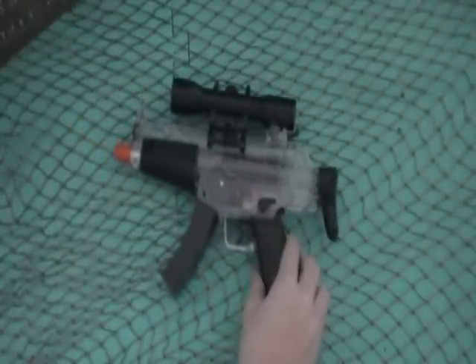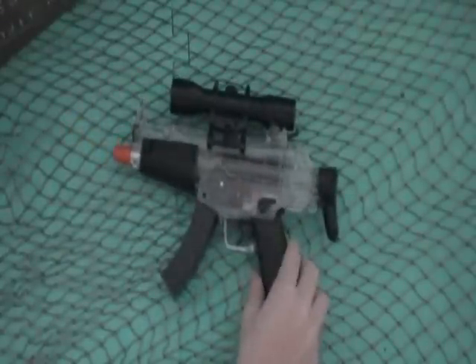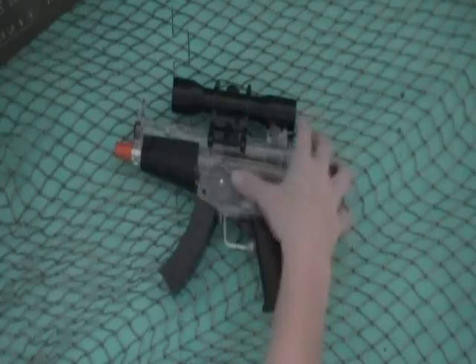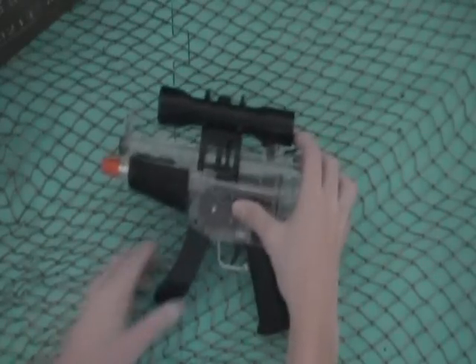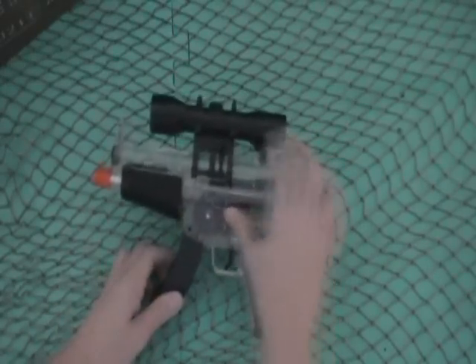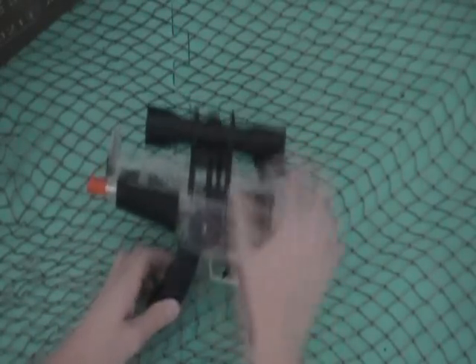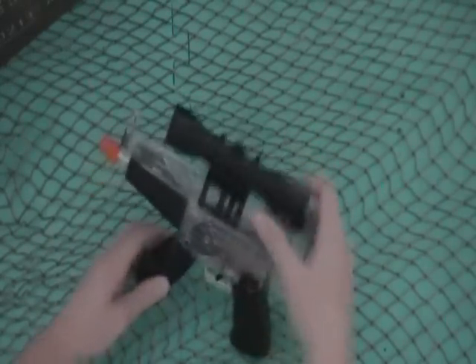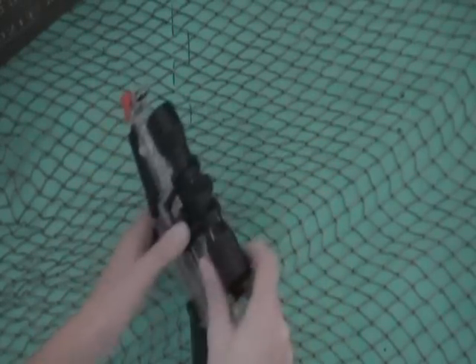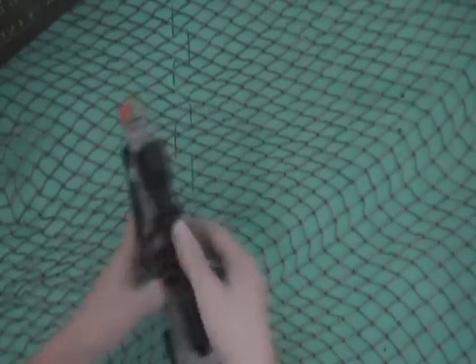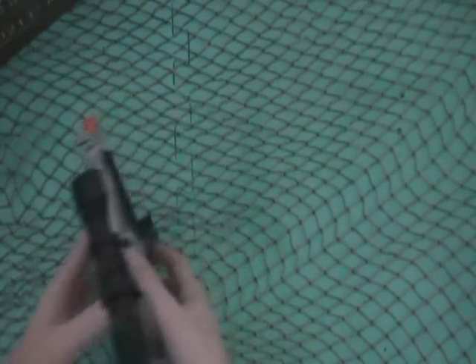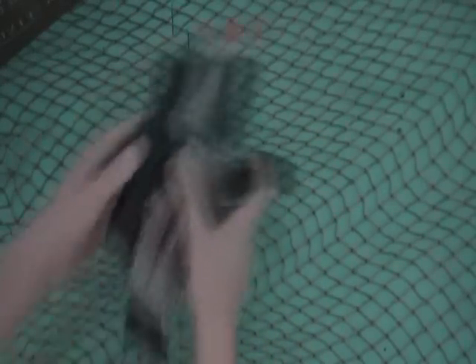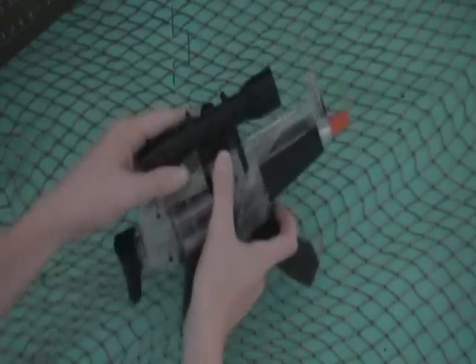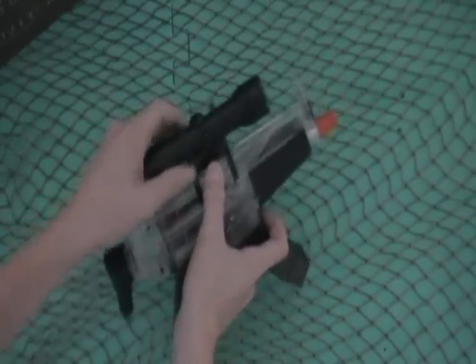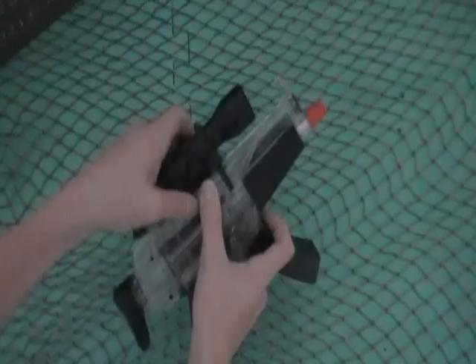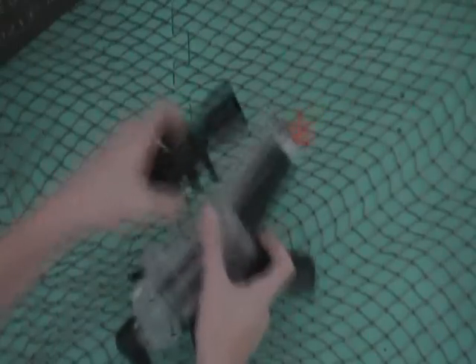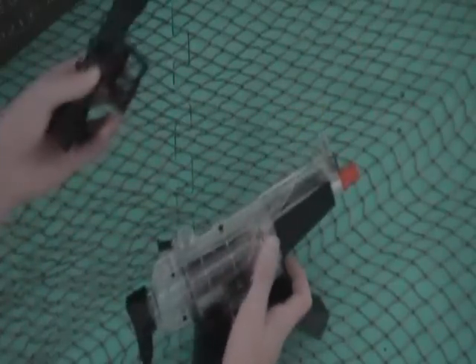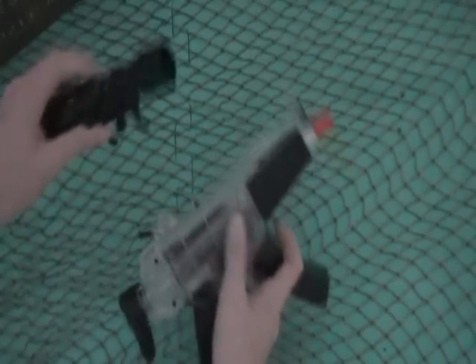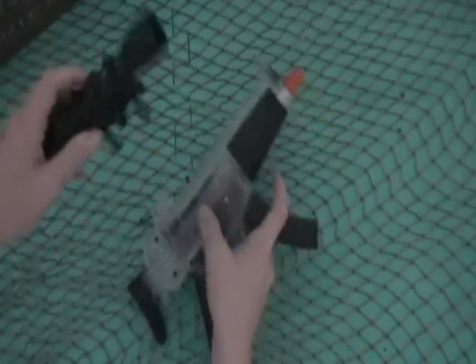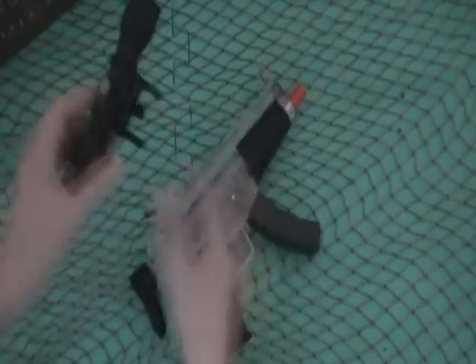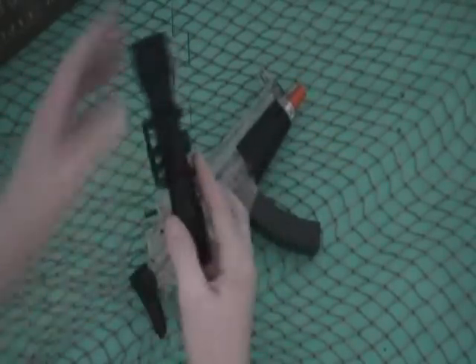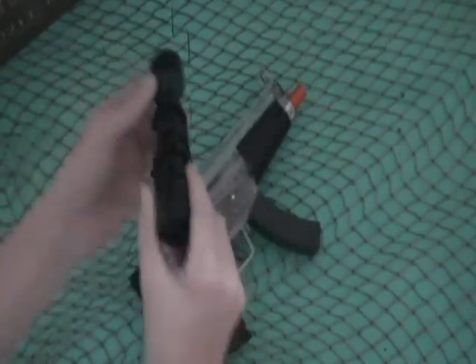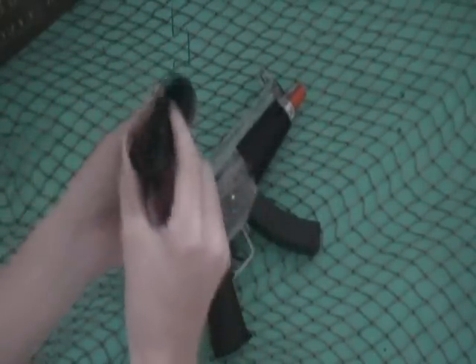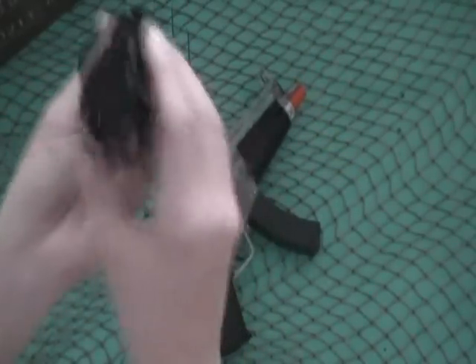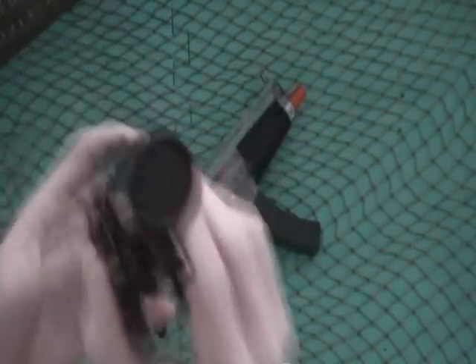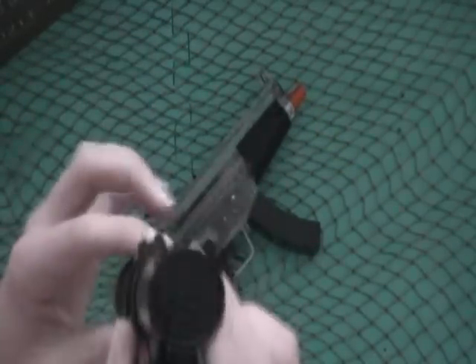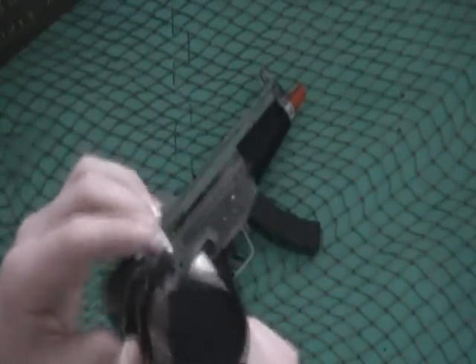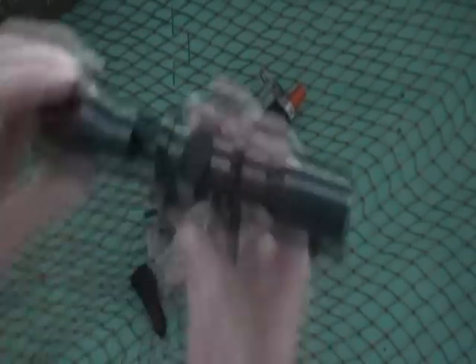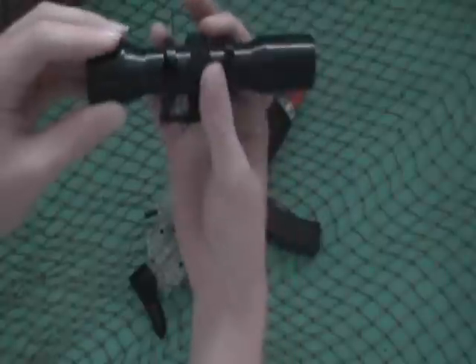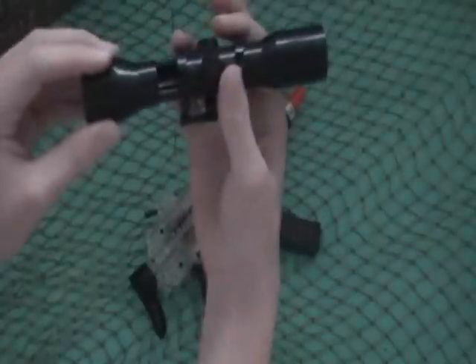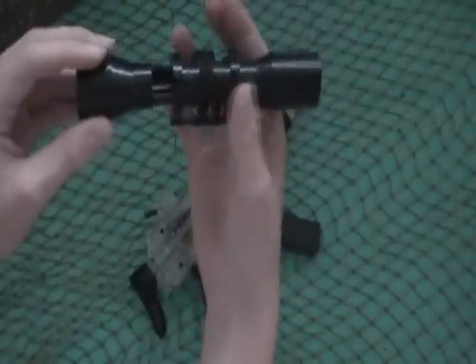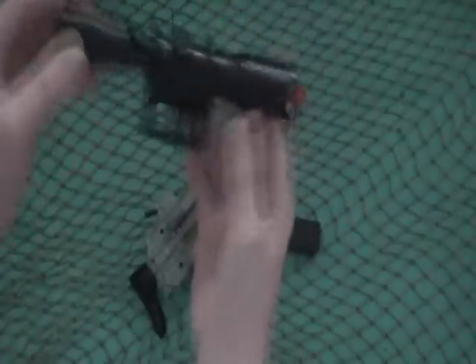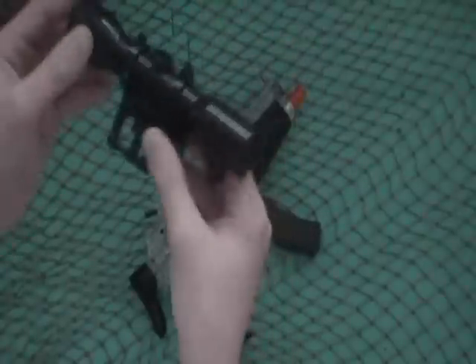First of all, it comes with a detachable scope, which you just press this lever and it pops off. That's just so you can hold more ammo — you can't actually see through it at all, and you just slide it open to put more ammo in.